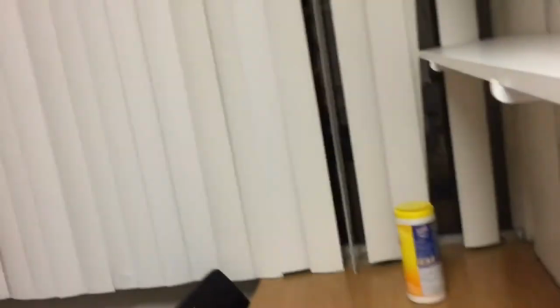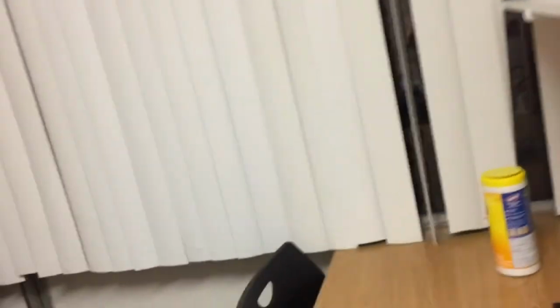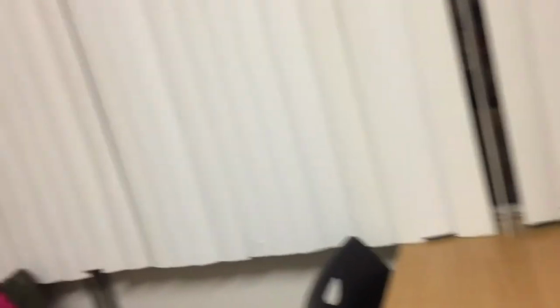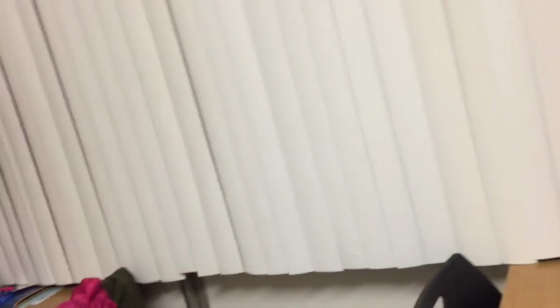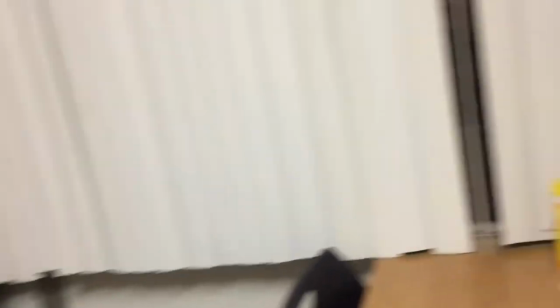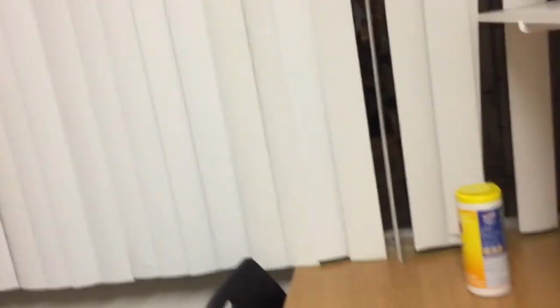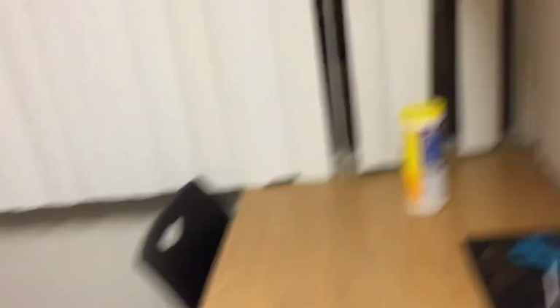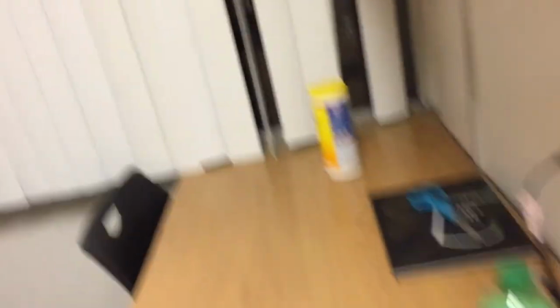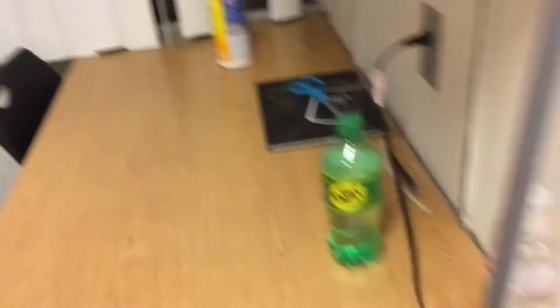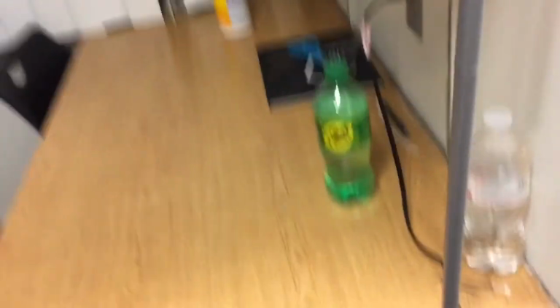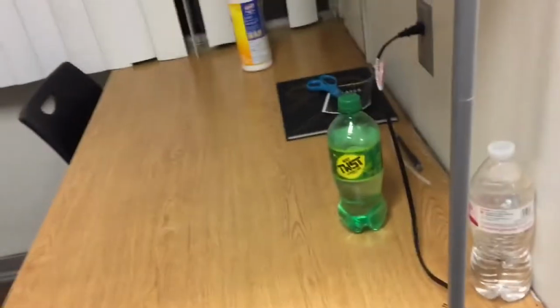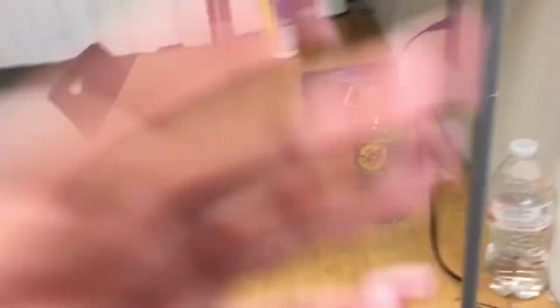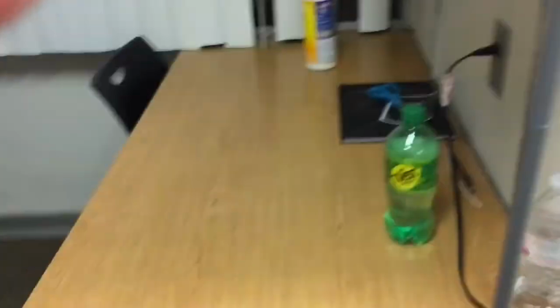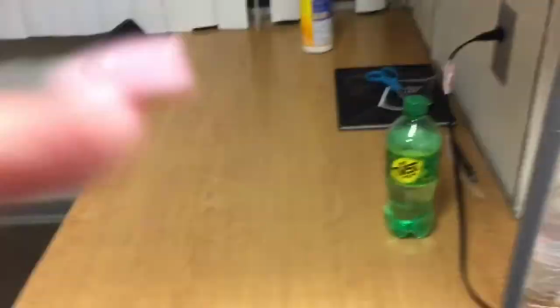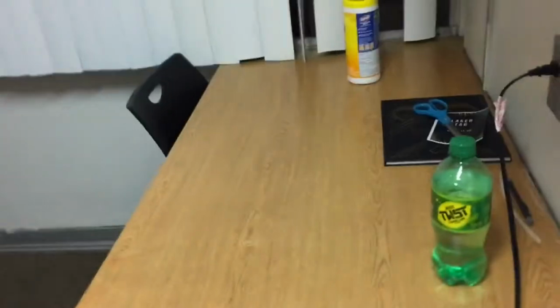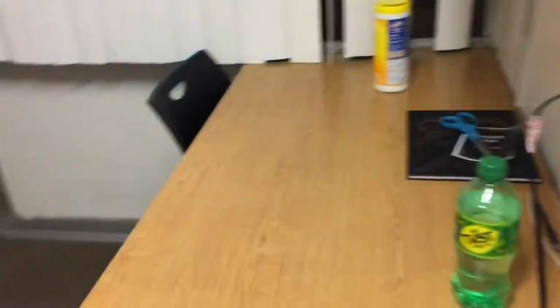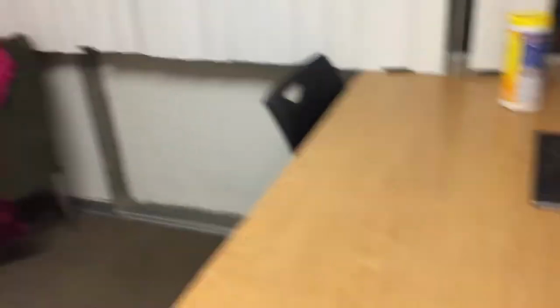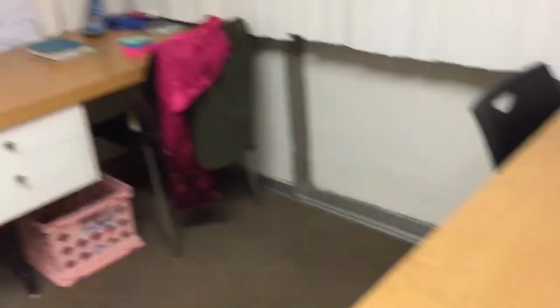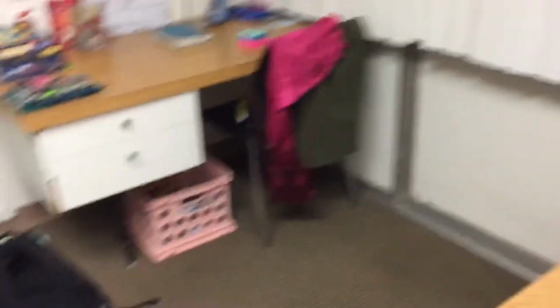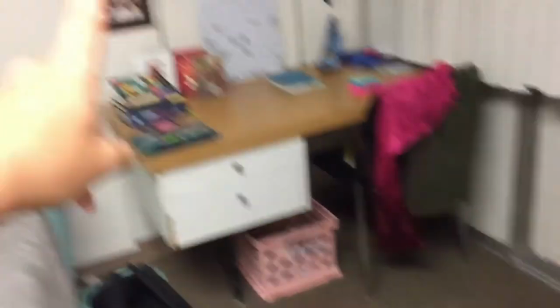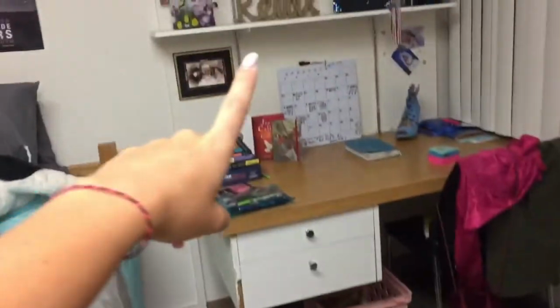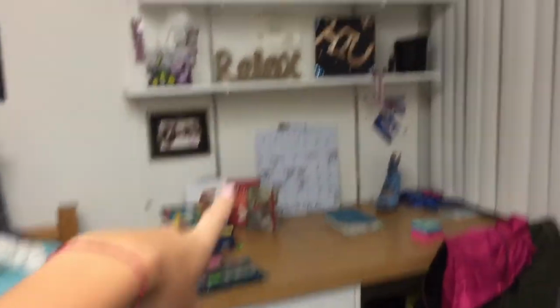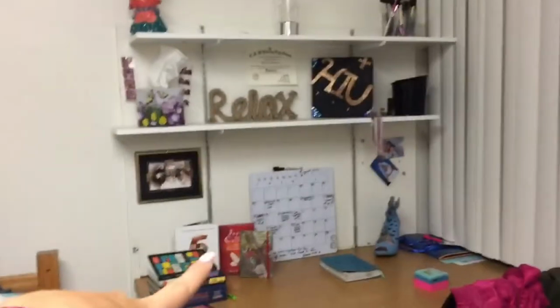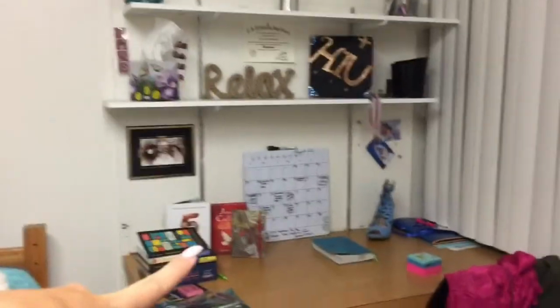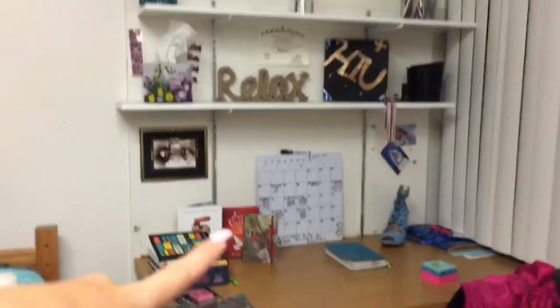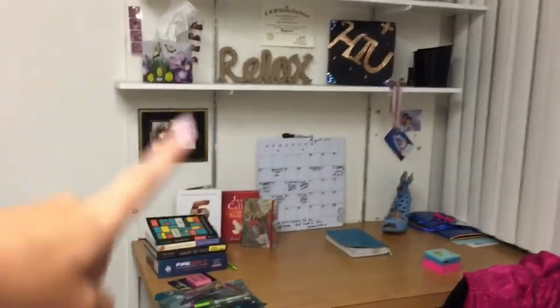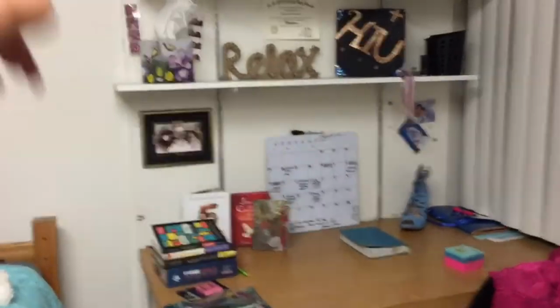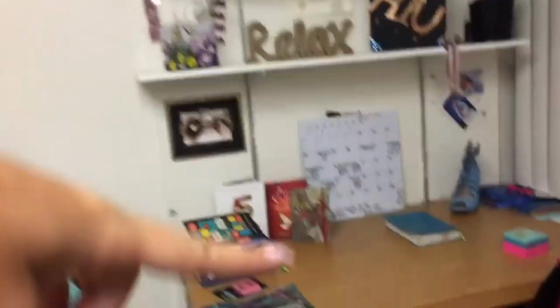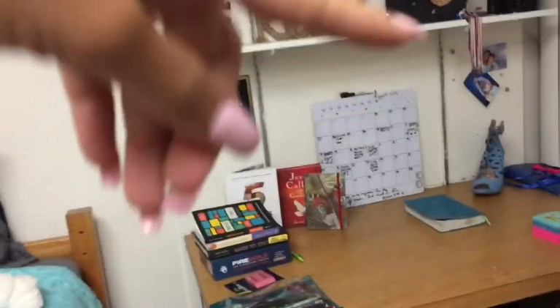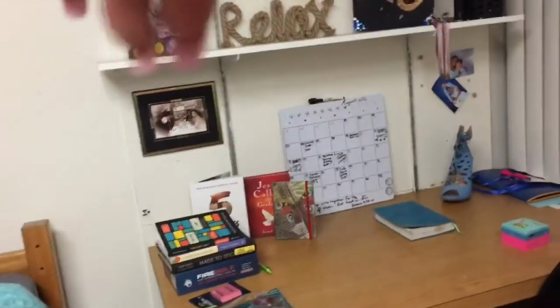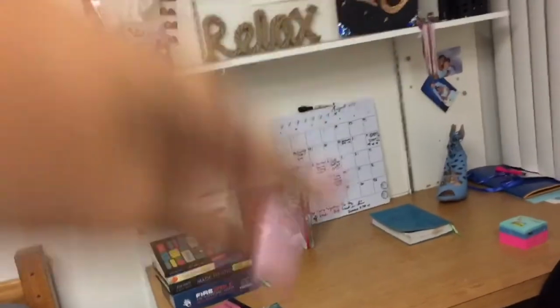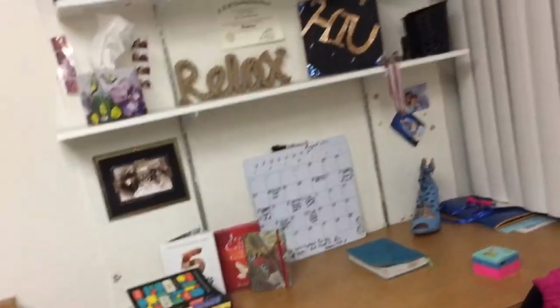We wanted to take it out but I don't think we're allowed to. This is Kalia's desk area — she's not here right now.